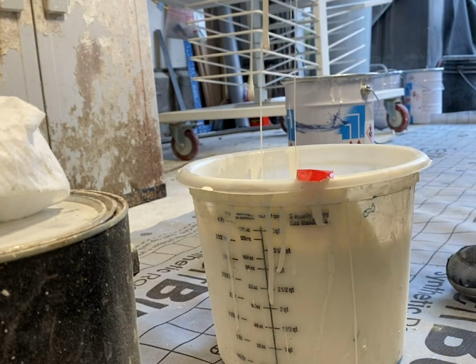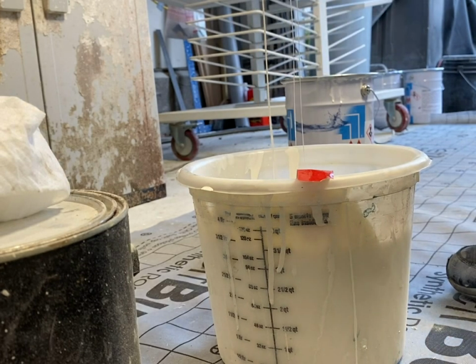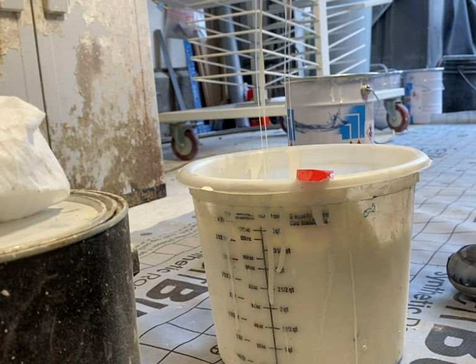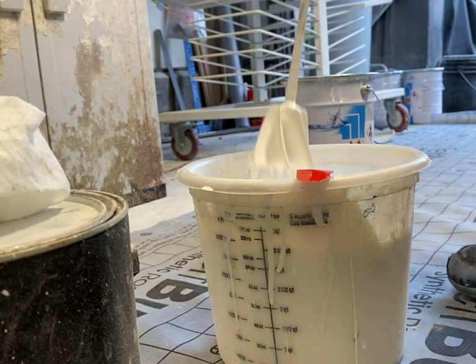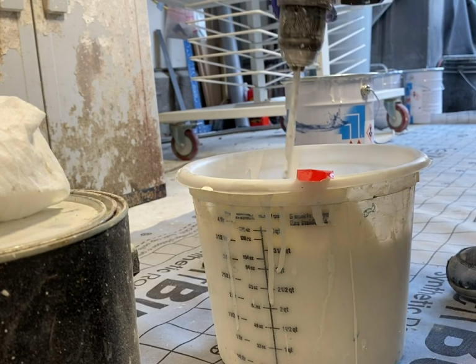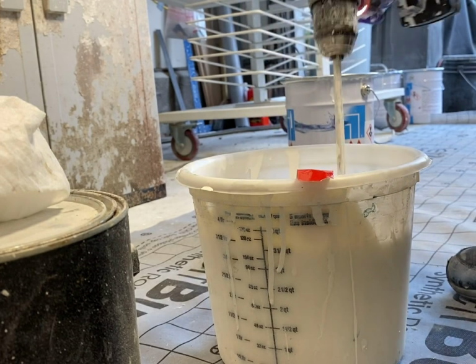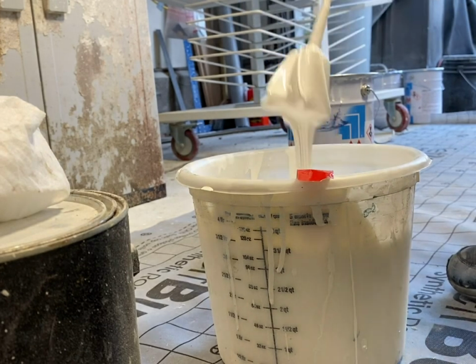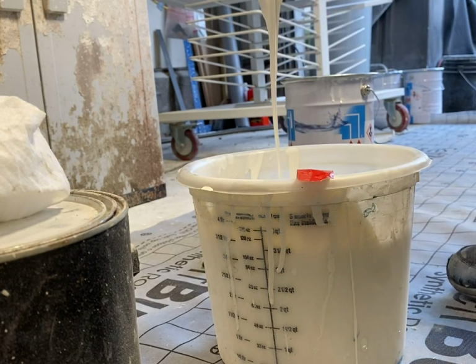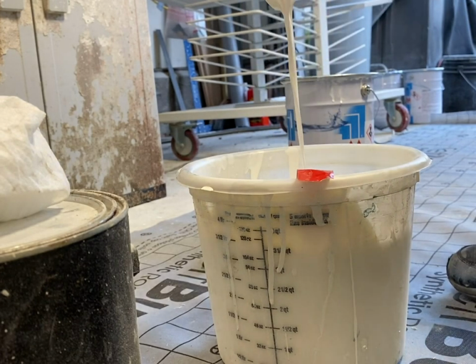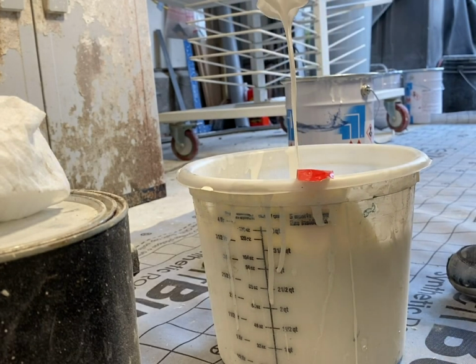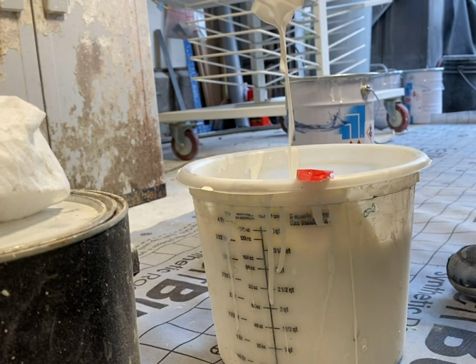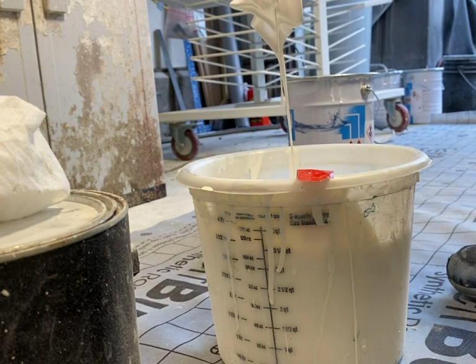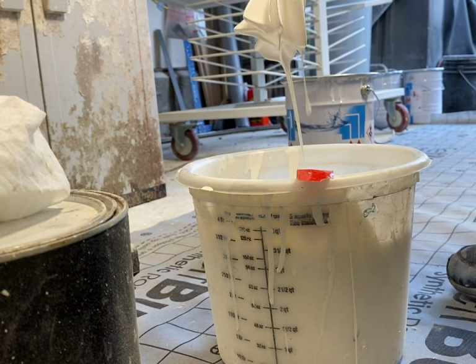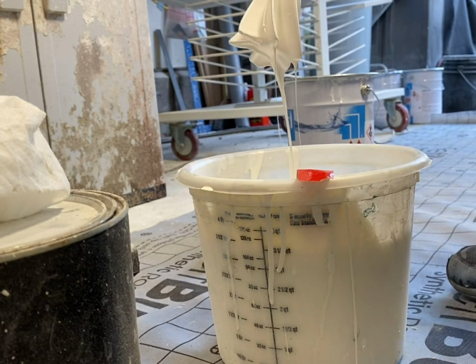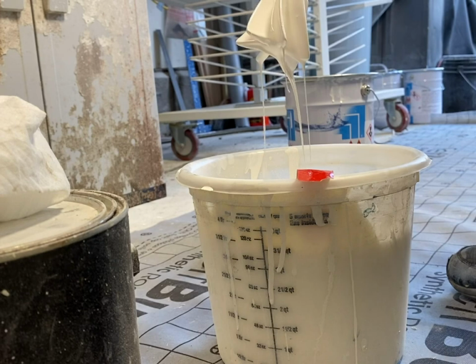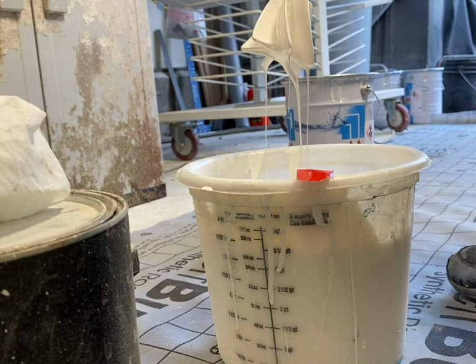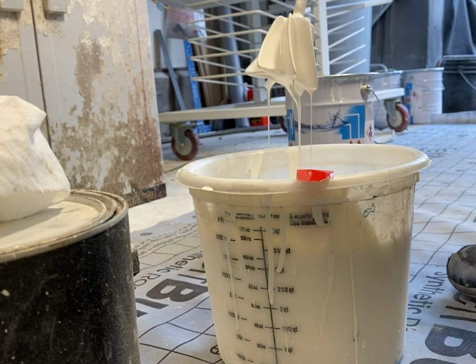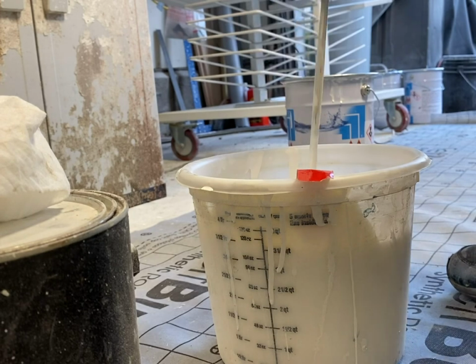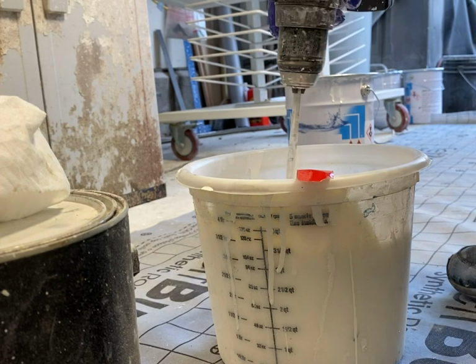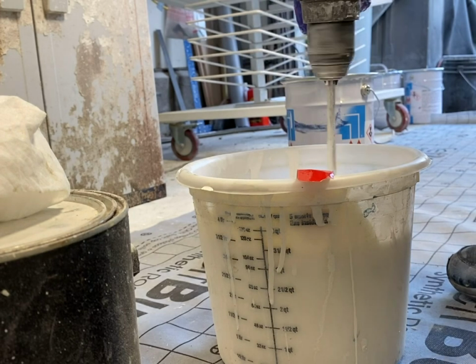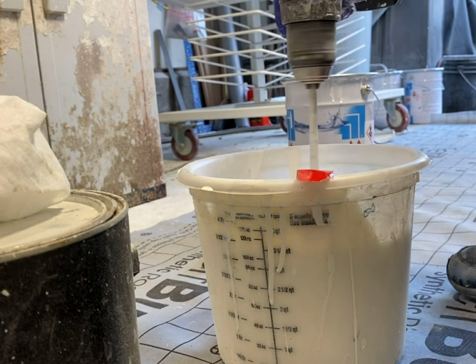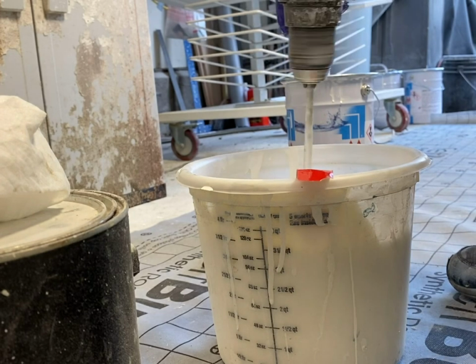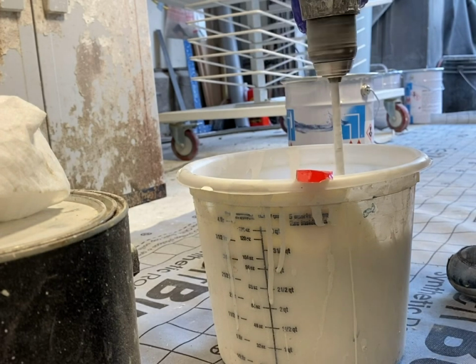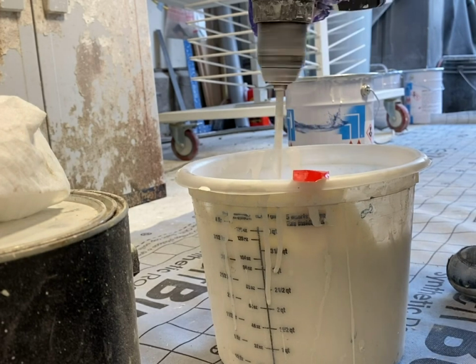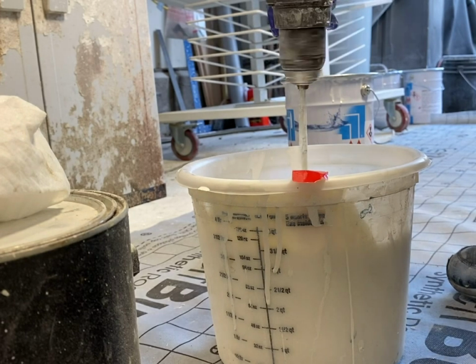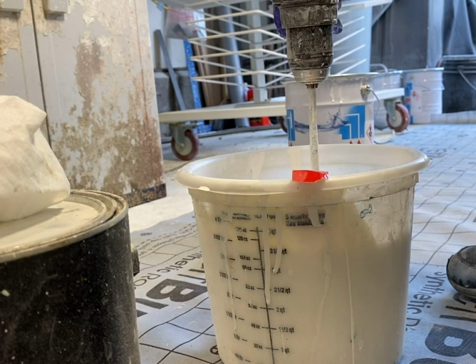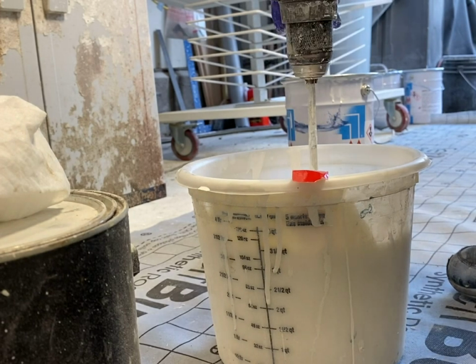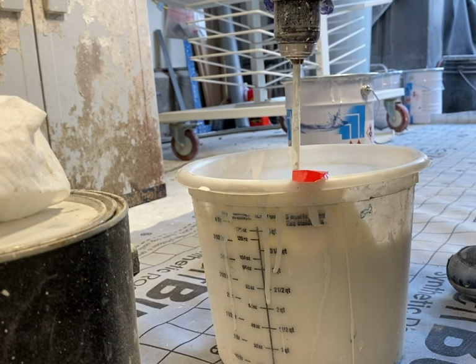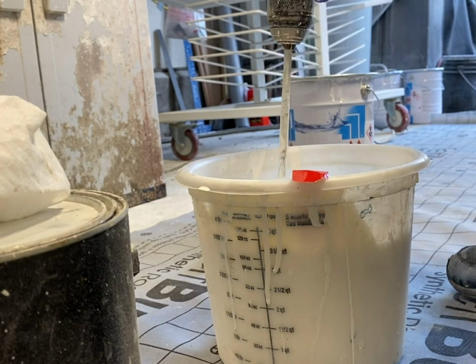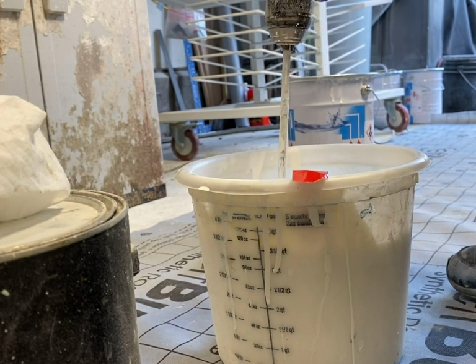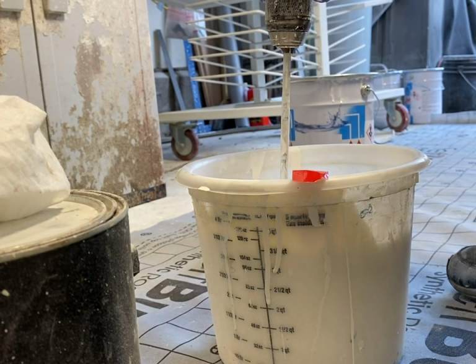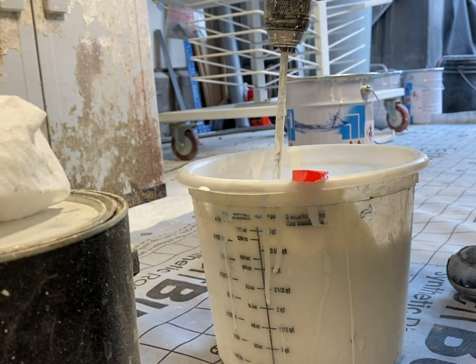You can see it's kind of like coffee creamer now, half and half. Before it was more like whipping cream.